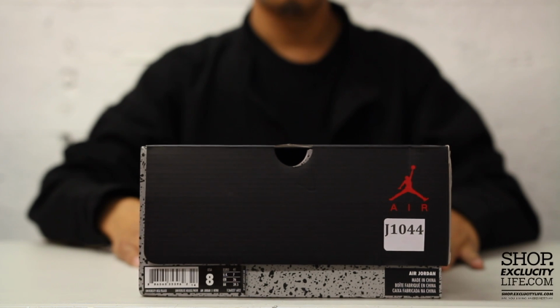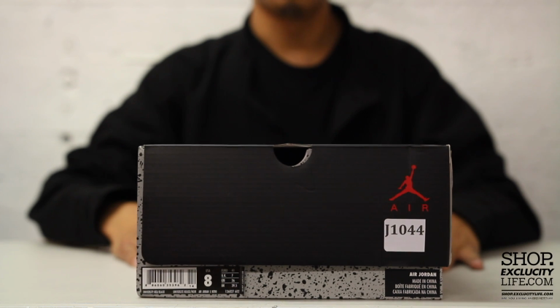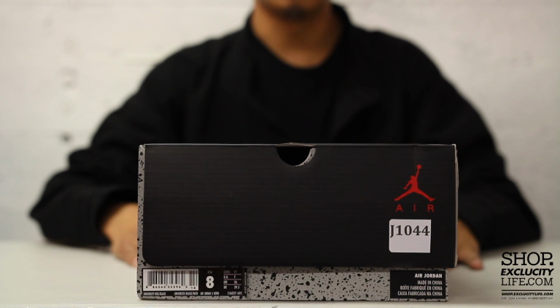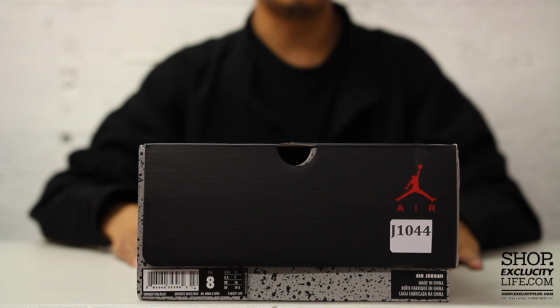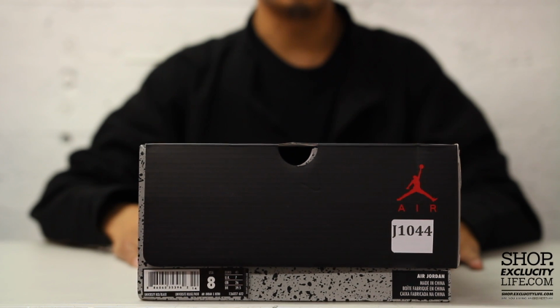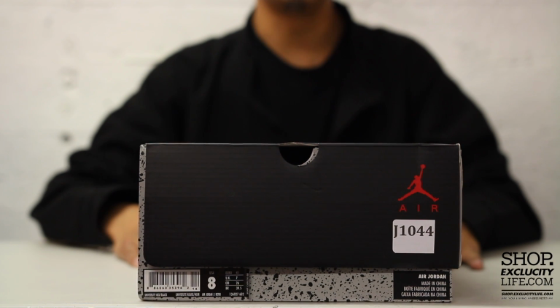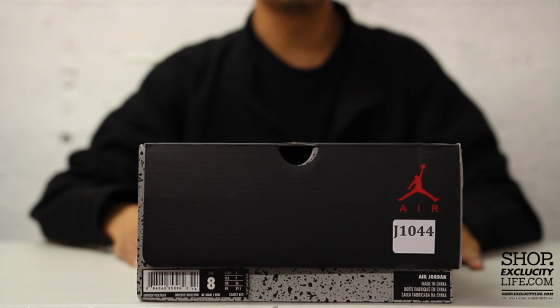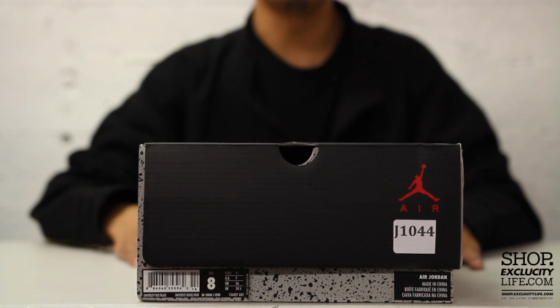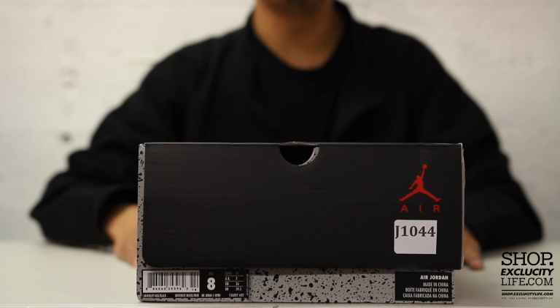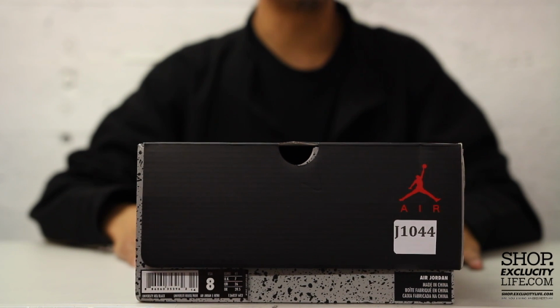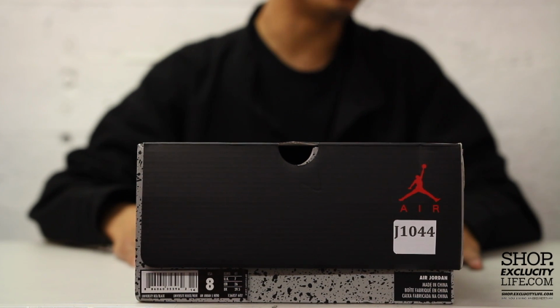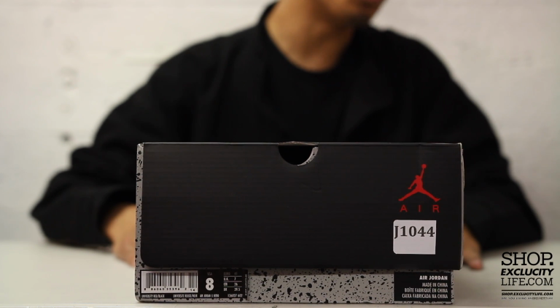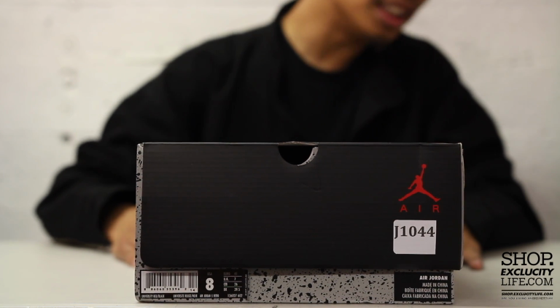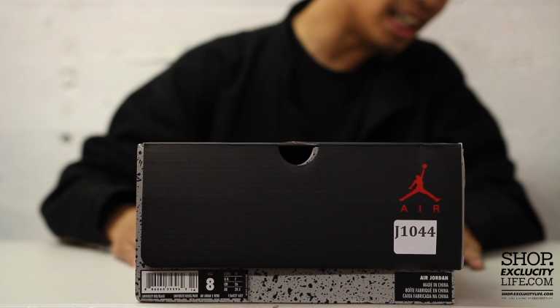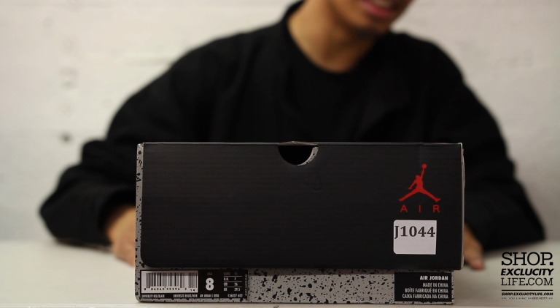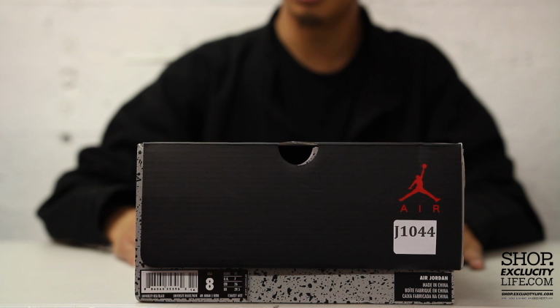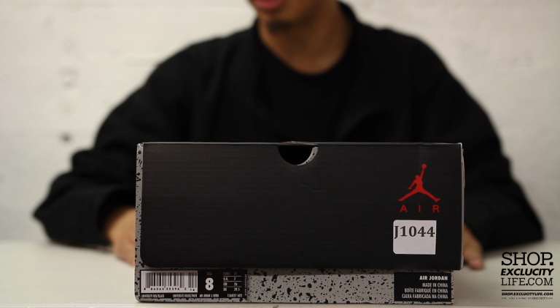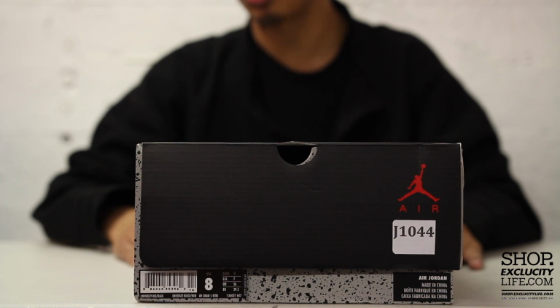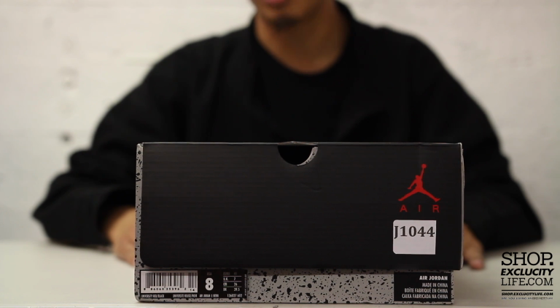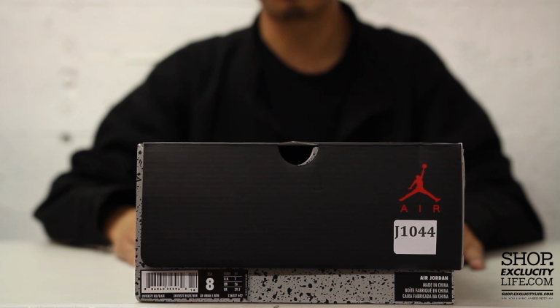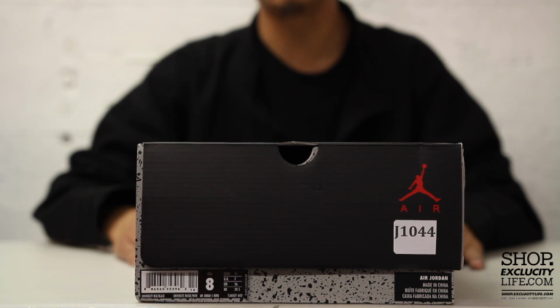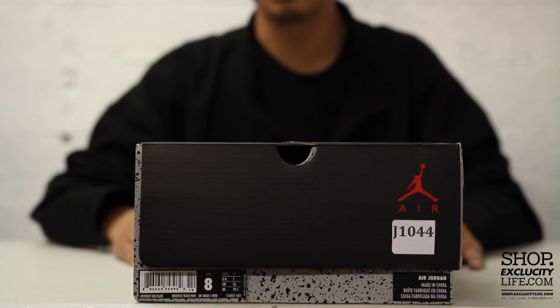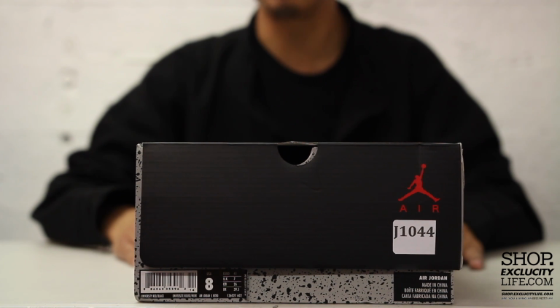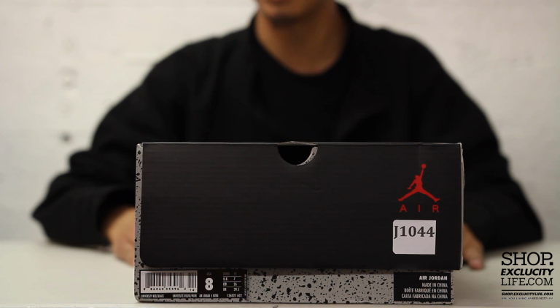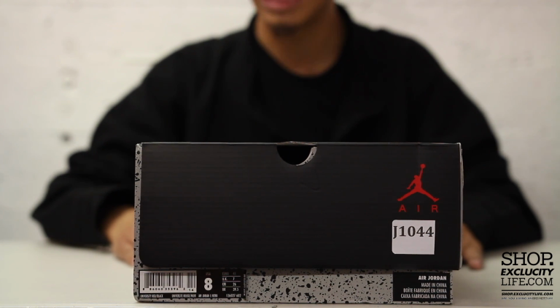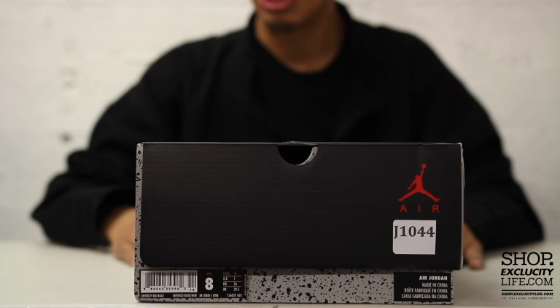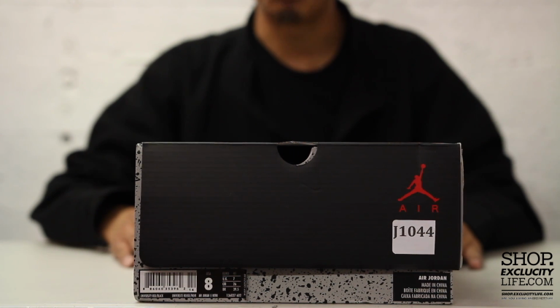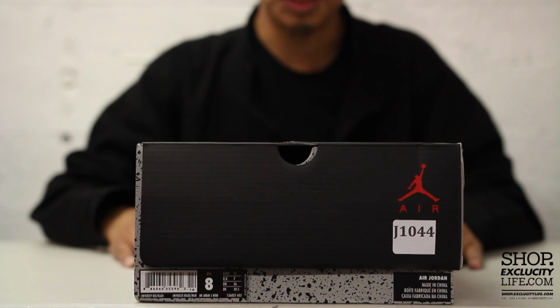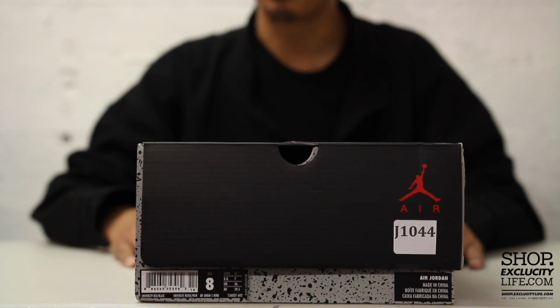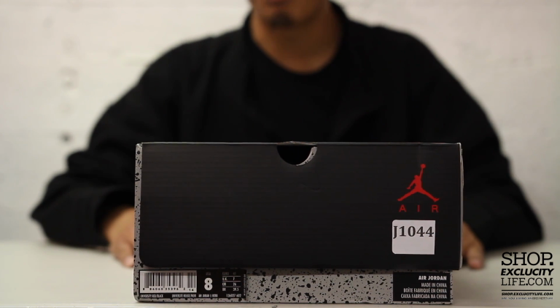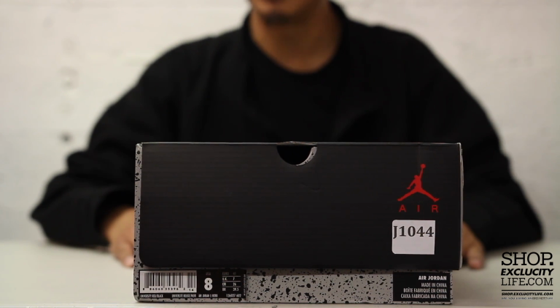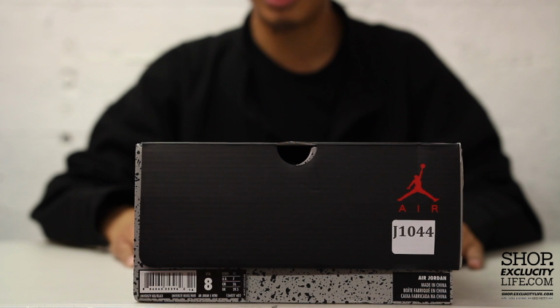What up y'all, it's Texas City coming to you with another unboxing video. We got the Air Jordan 5 Red Suede for you guys, so I'm sure you guys remember this pair.